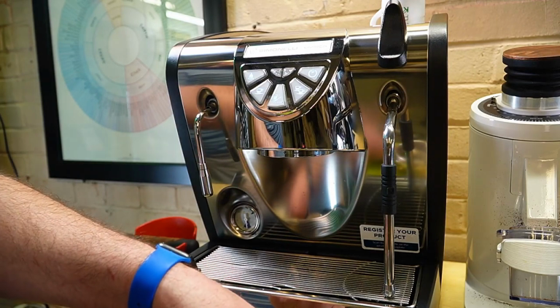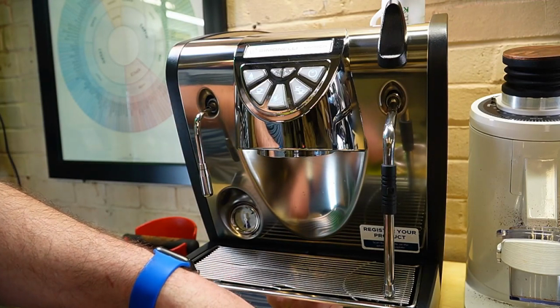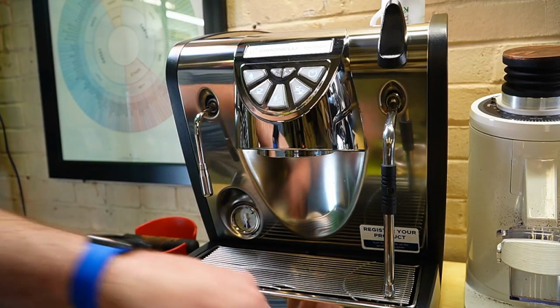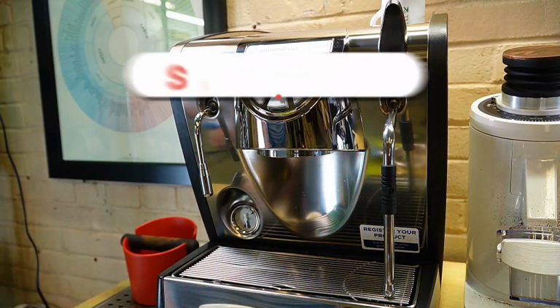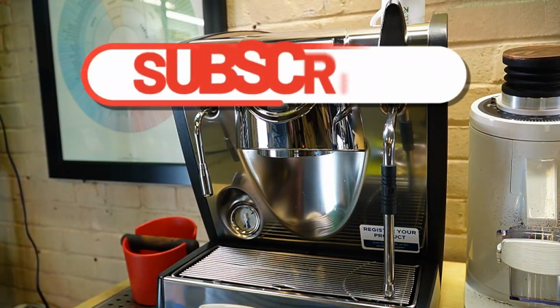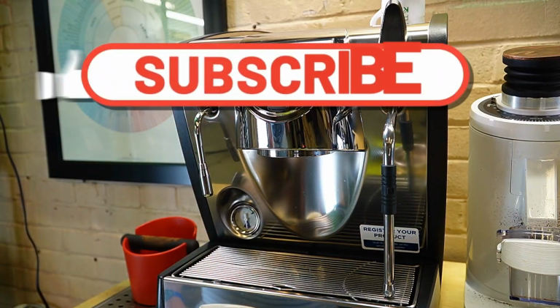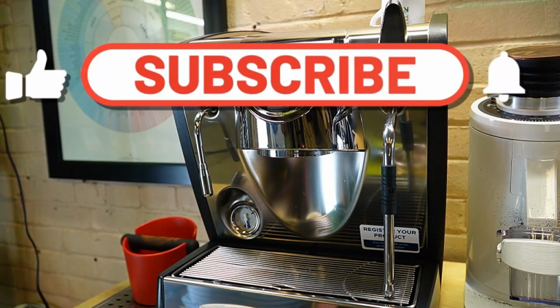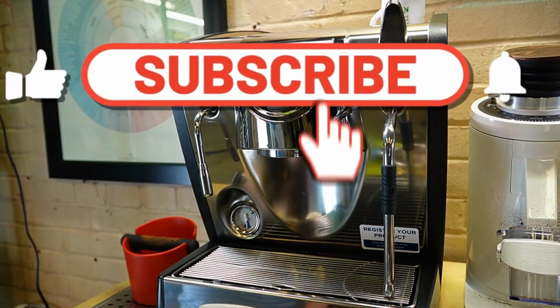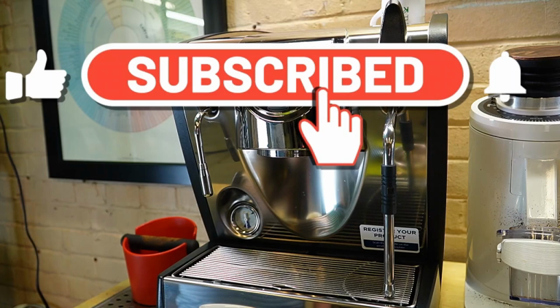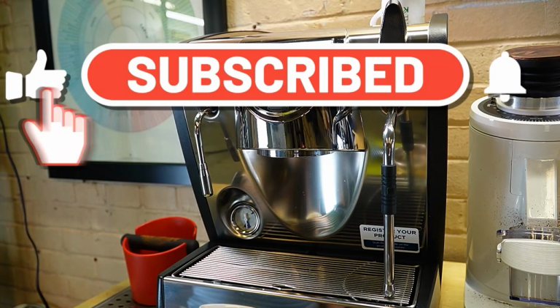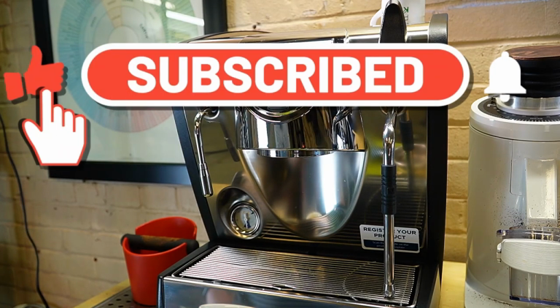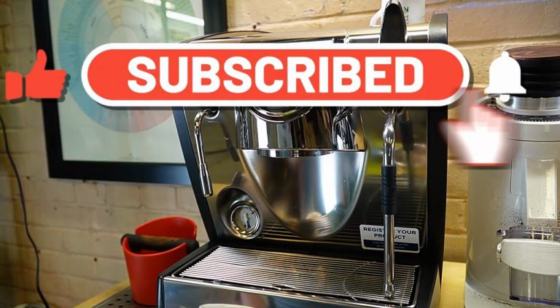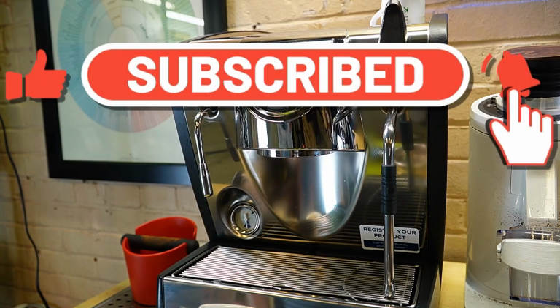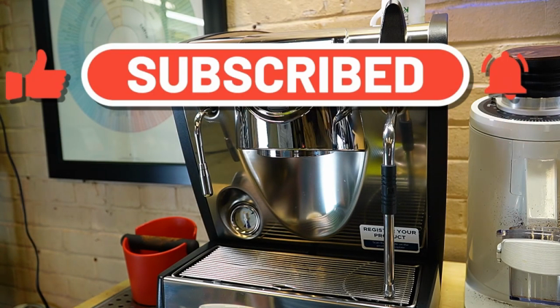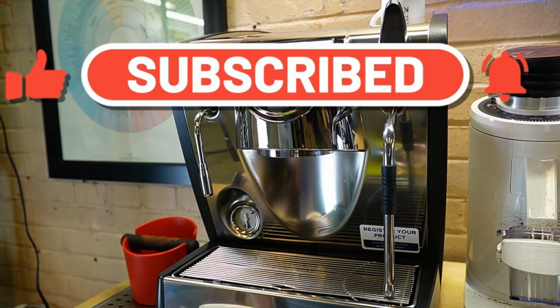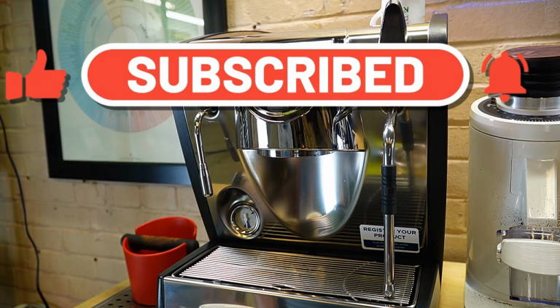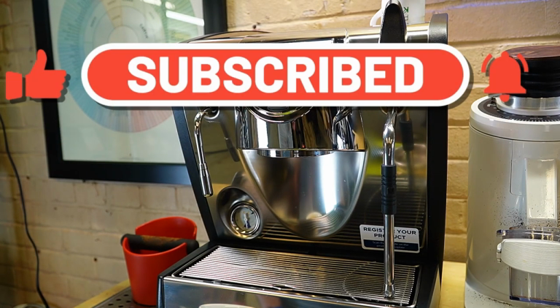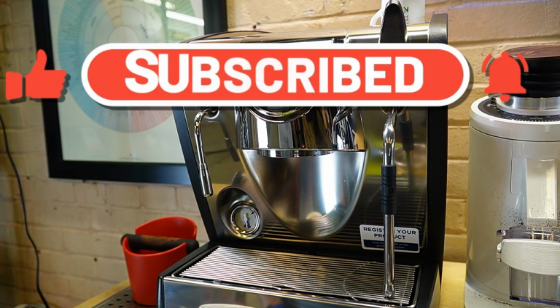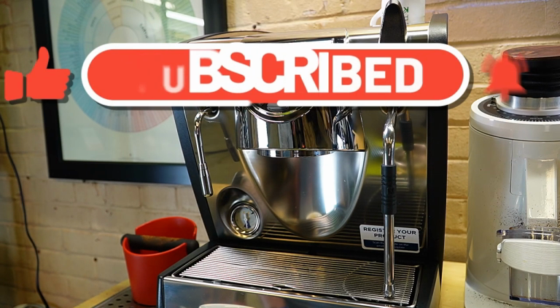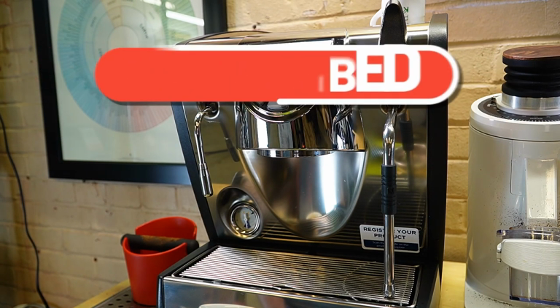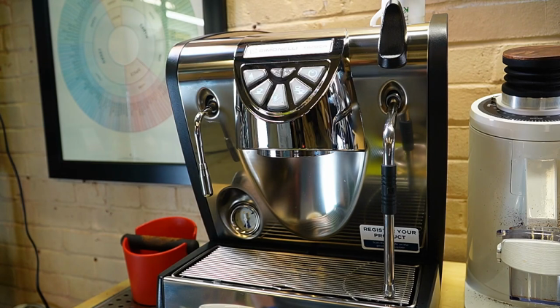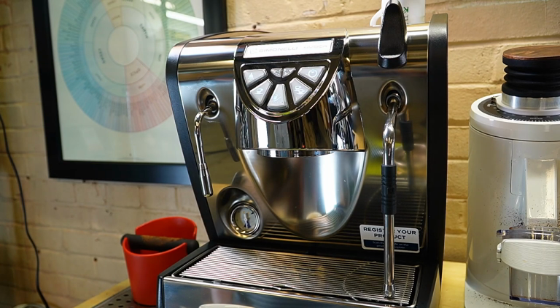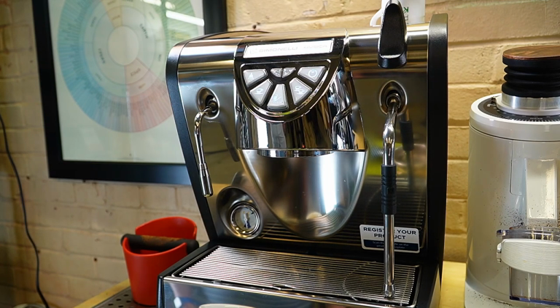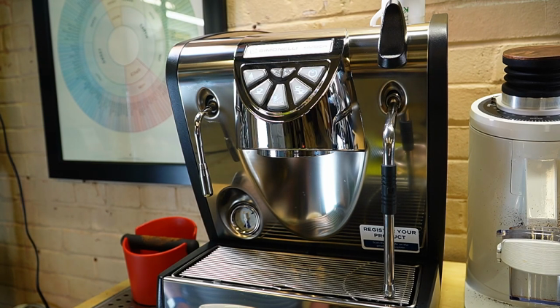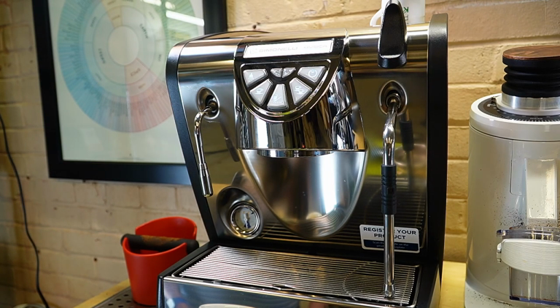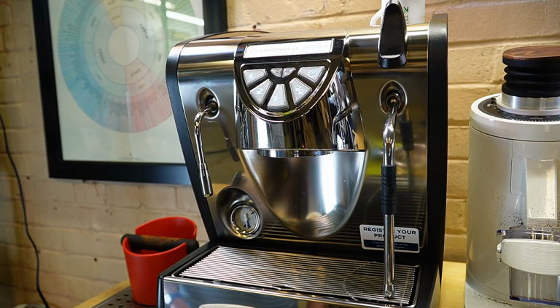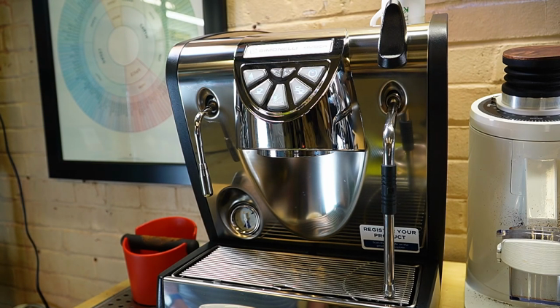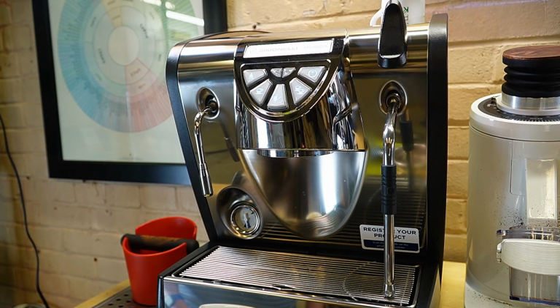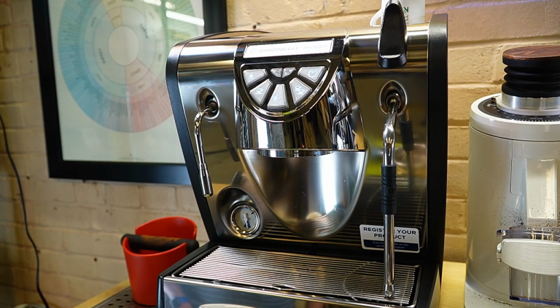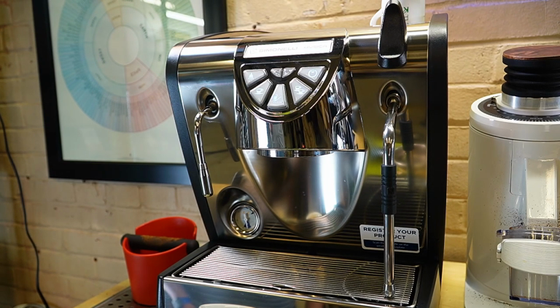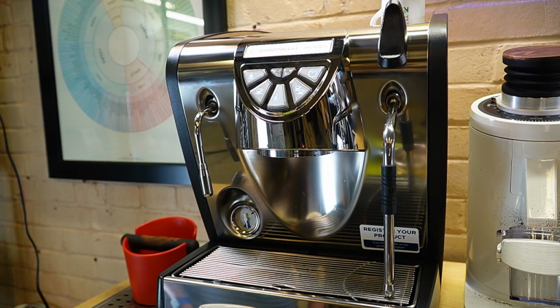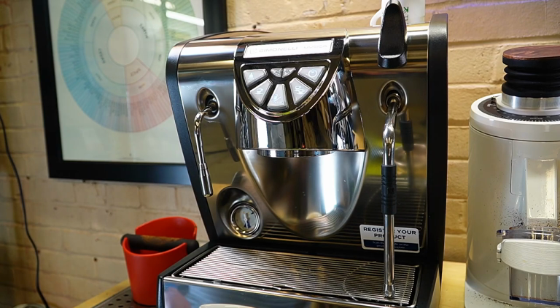Thanks for watching. Hit subscribe — that helps us out. If you're thinking about buying this machine, we'll leave a link below. There are a couple different variants. If you've got any questions, just reach out to us and we'll try to get those questions answered. Thanks for watching.